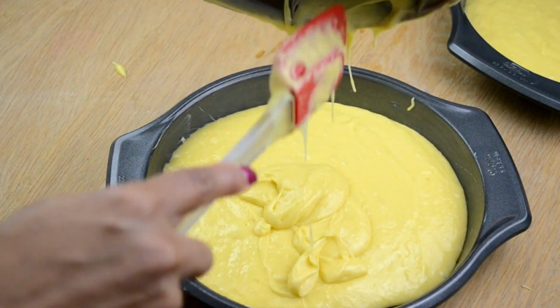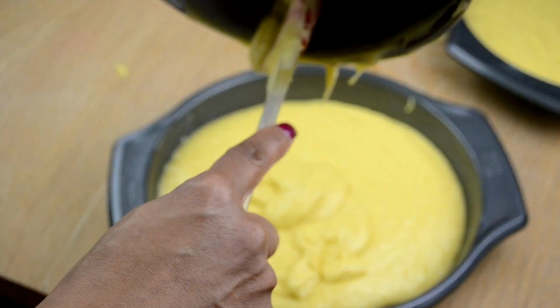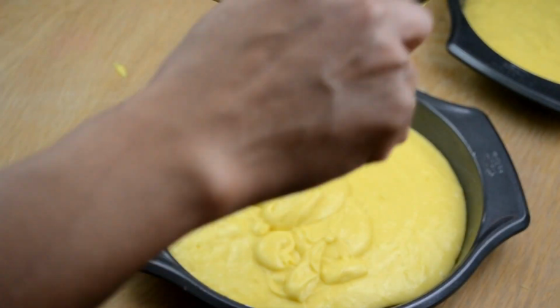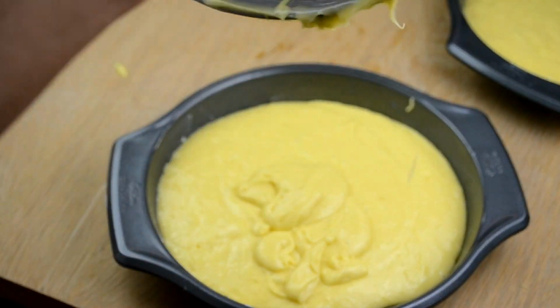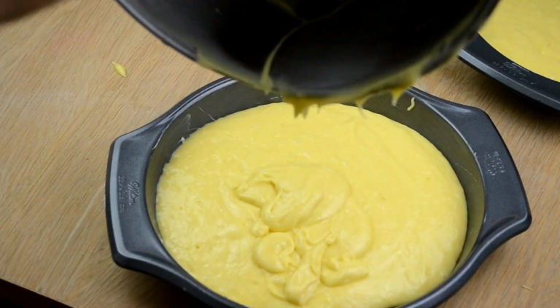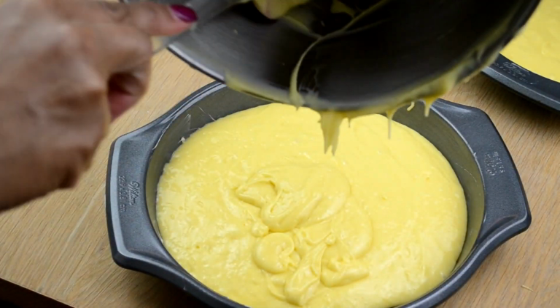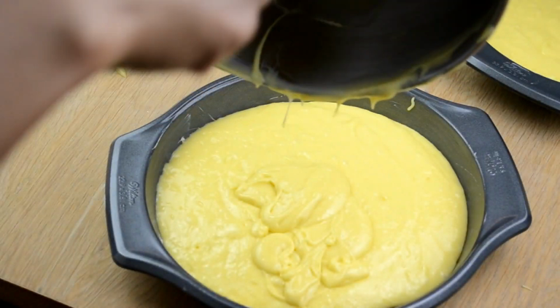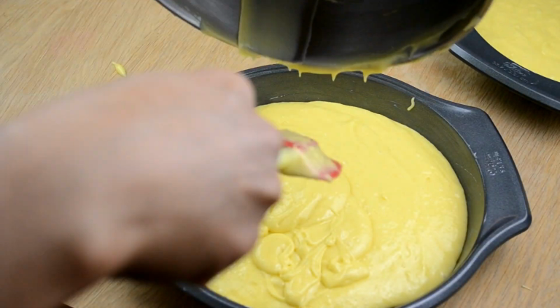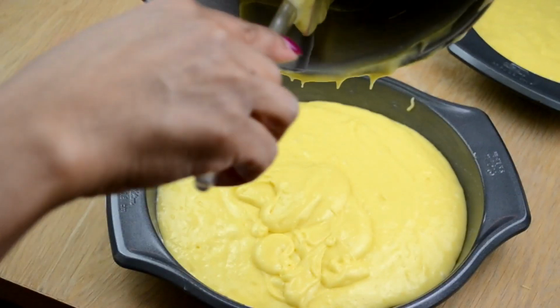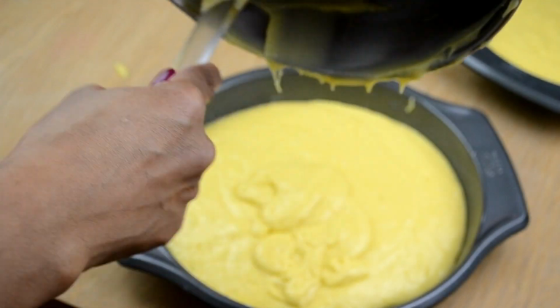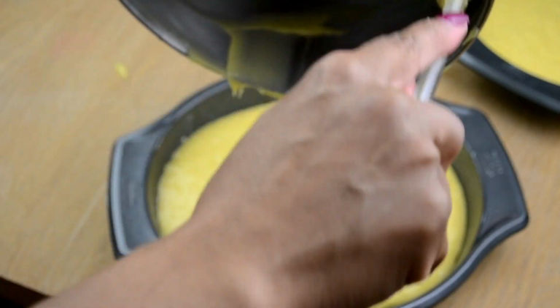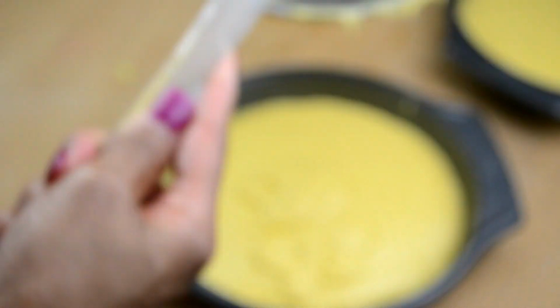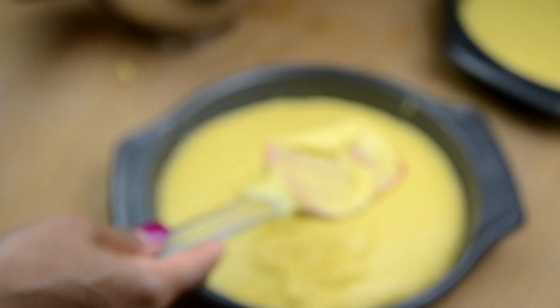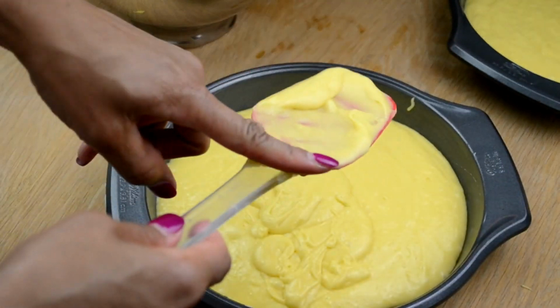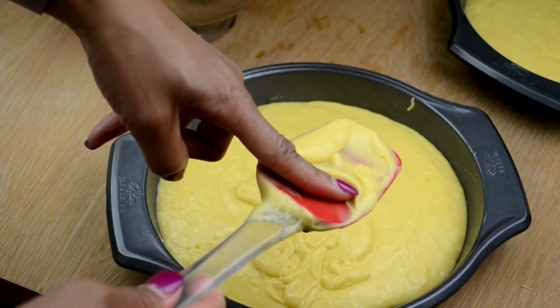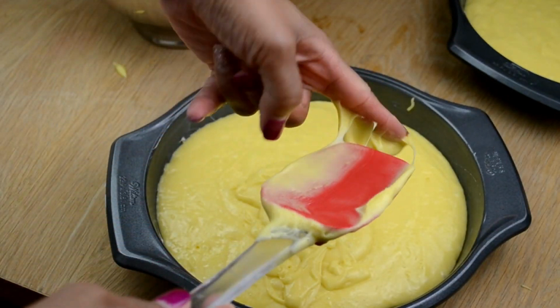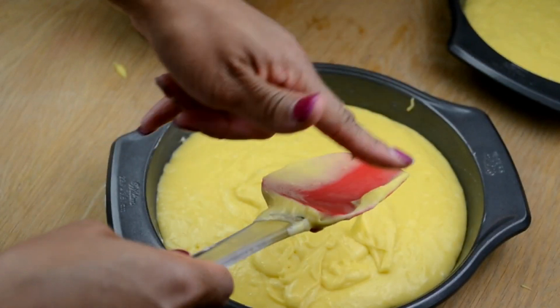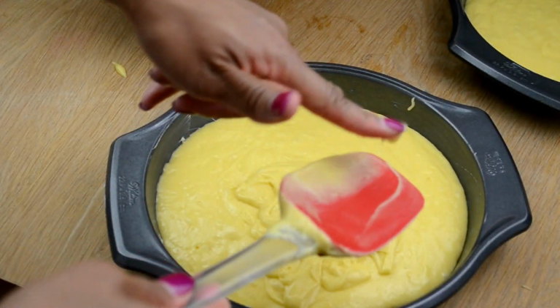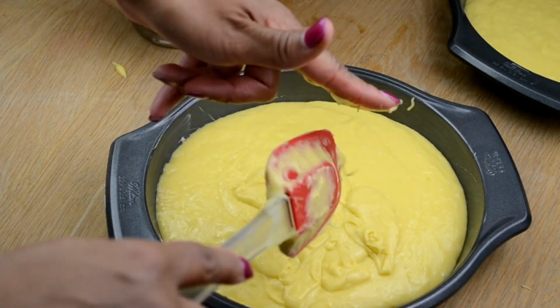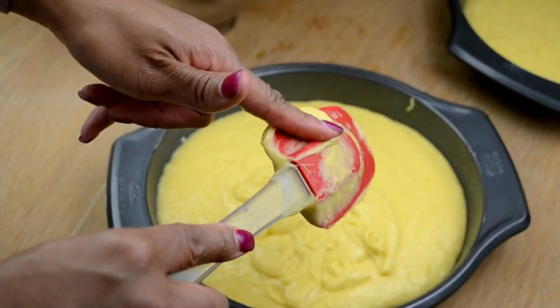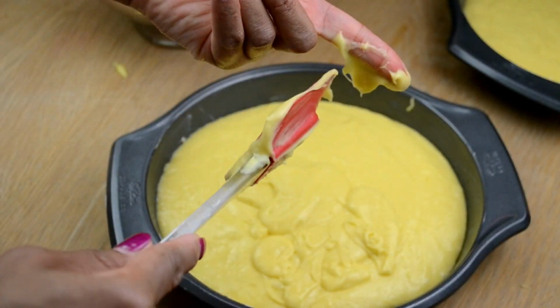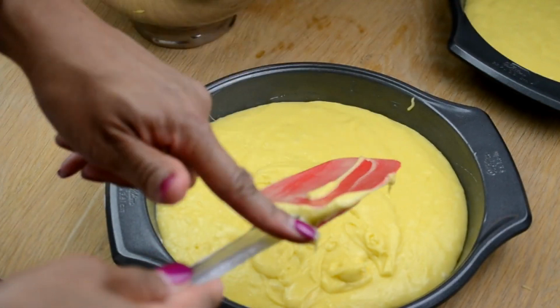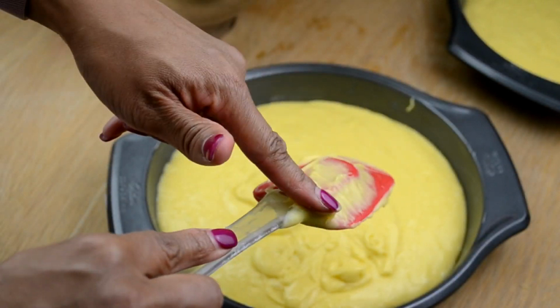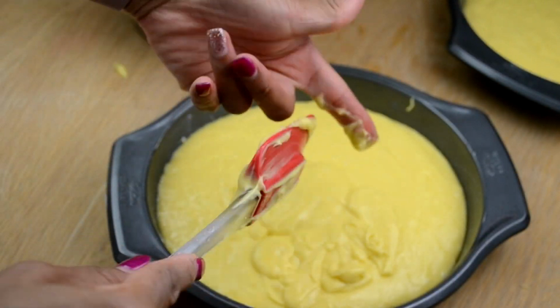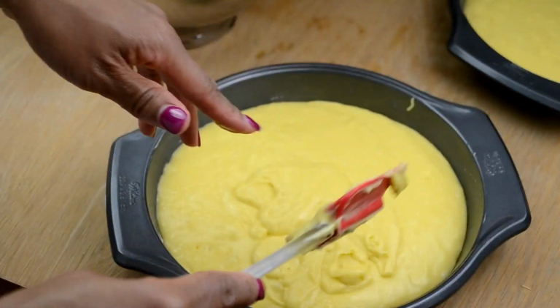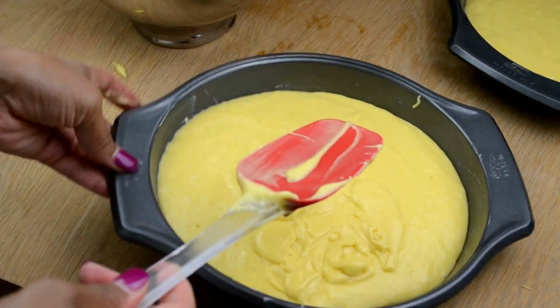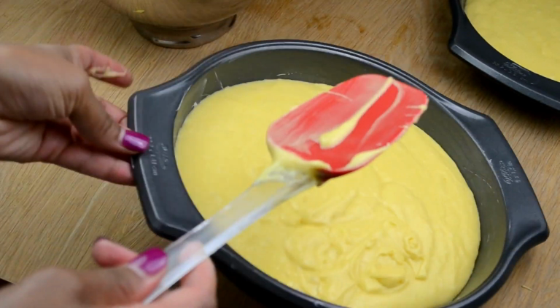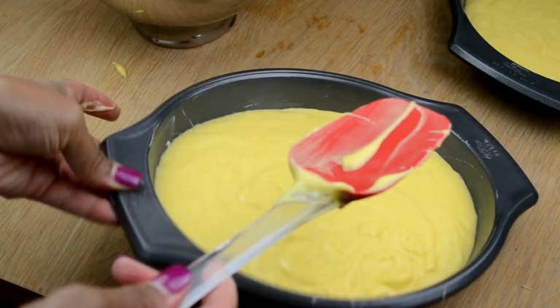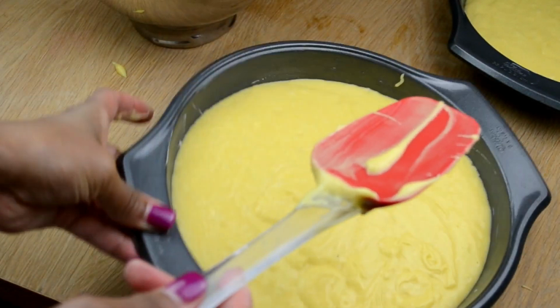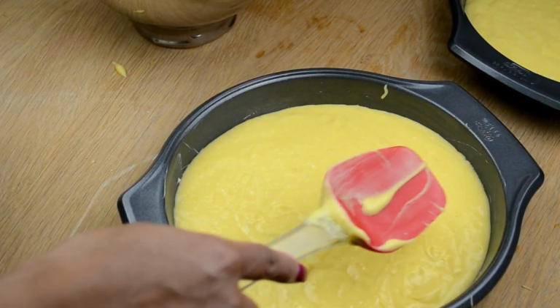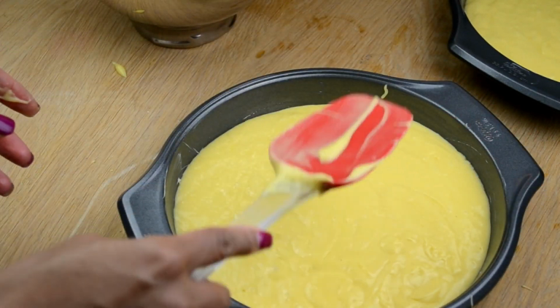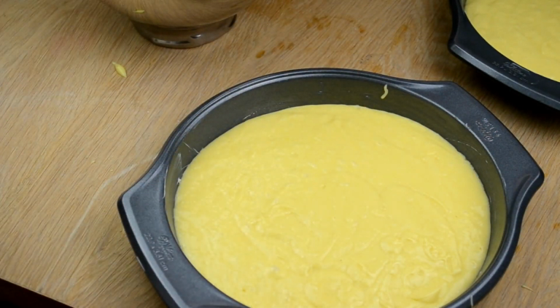I preheated my oven to 350 degrees, so I'm going to go ahead and put both of these pans in there for 30 minutes. You do want to use a toothpick or fork in the middle to make sure they're done — if nothing sticks to the toothpick or the fork, it's done.